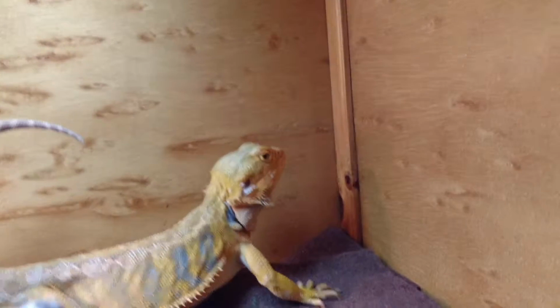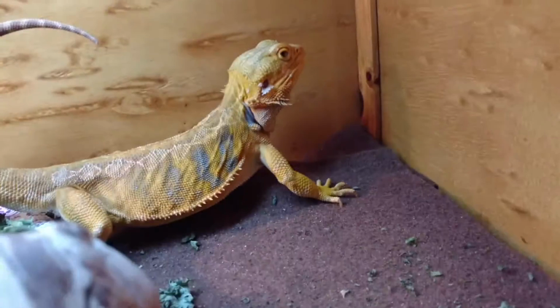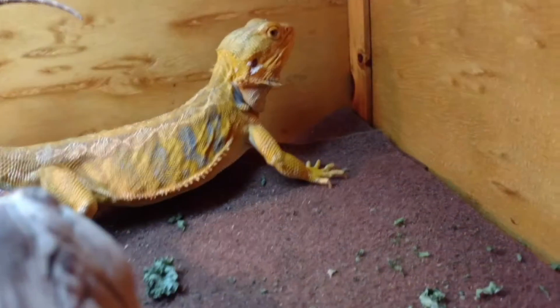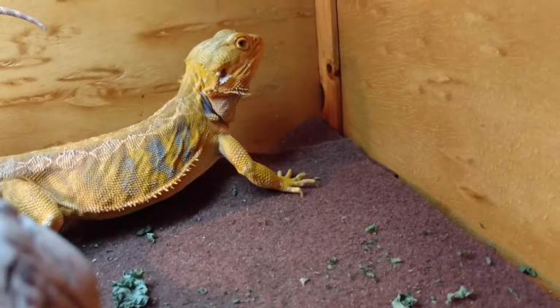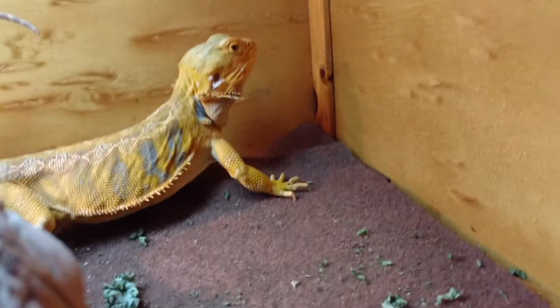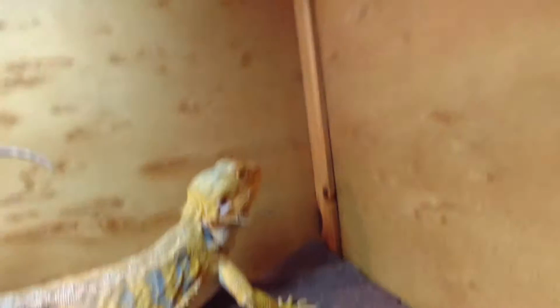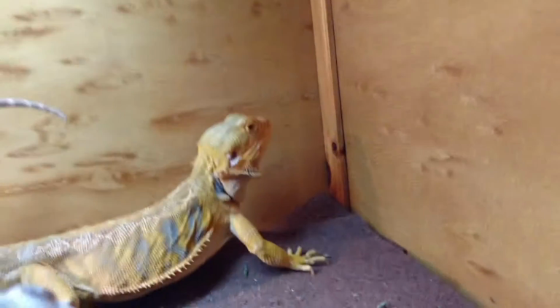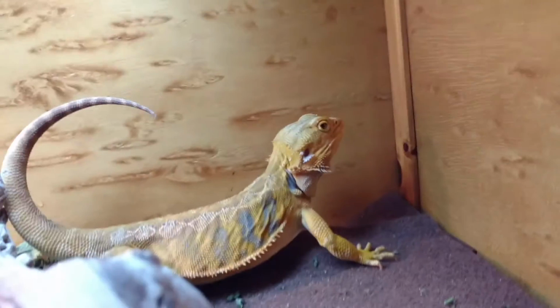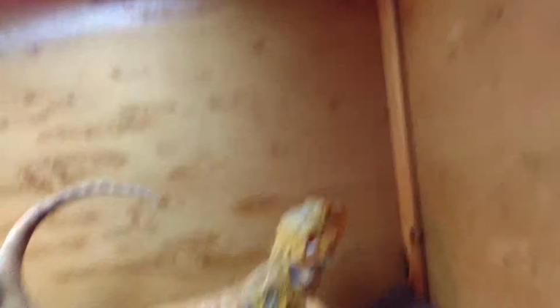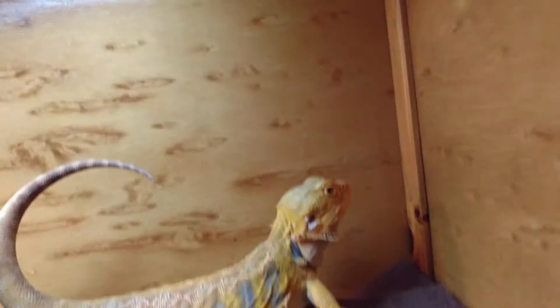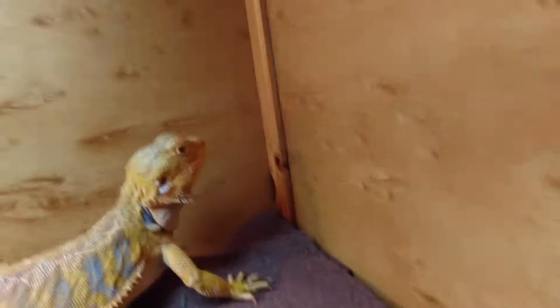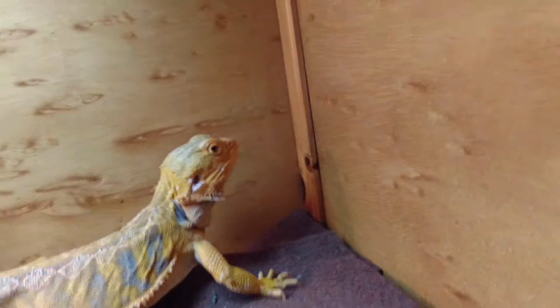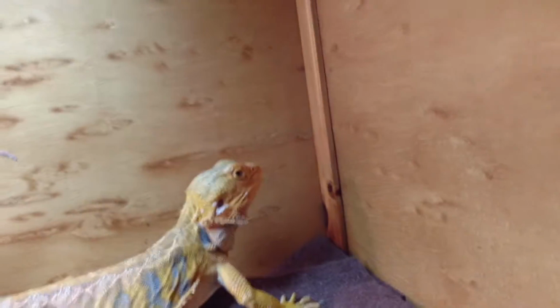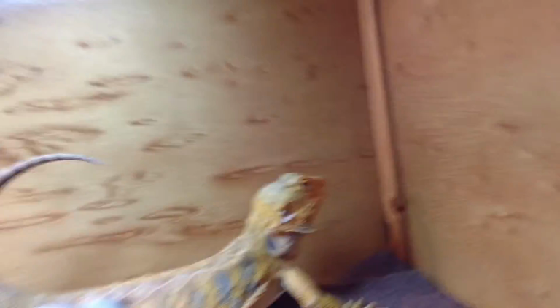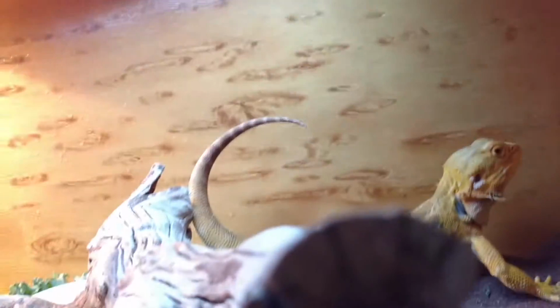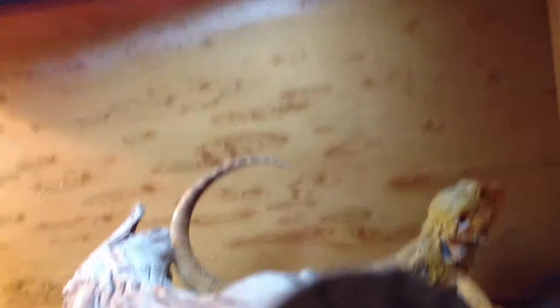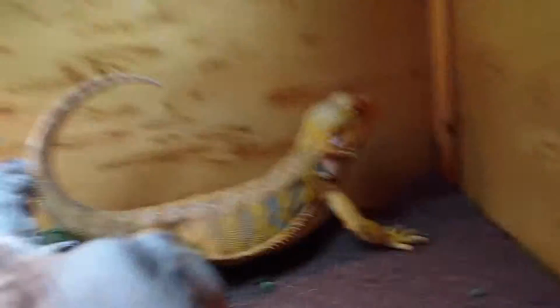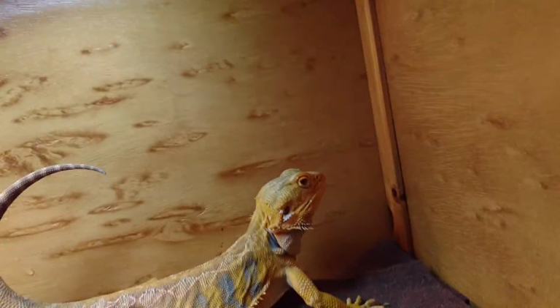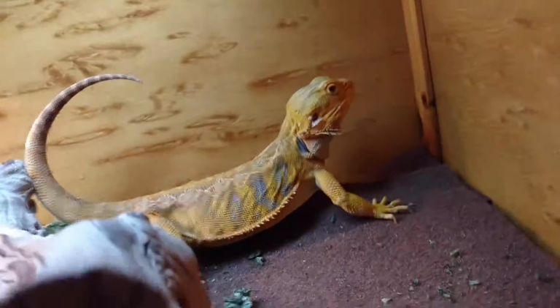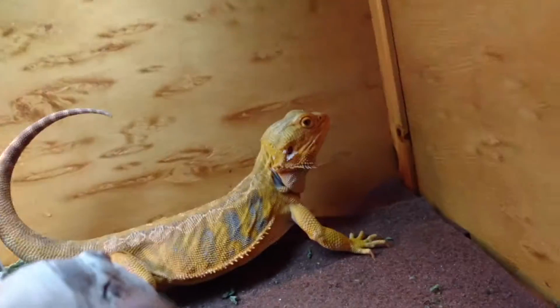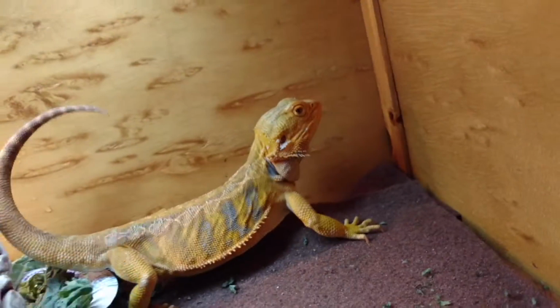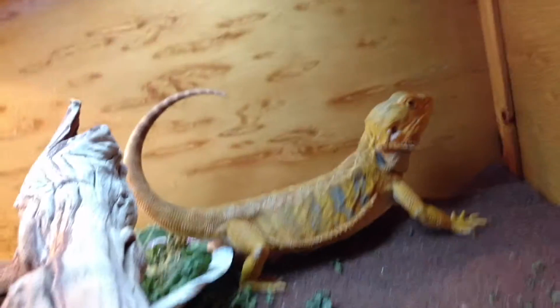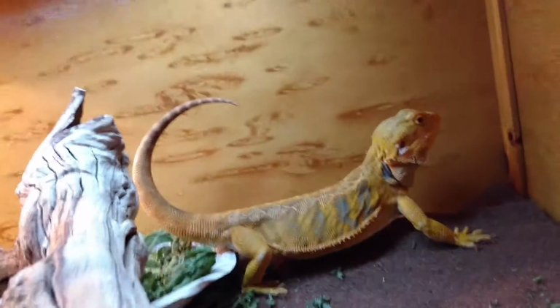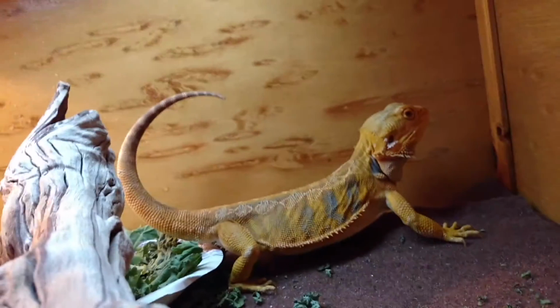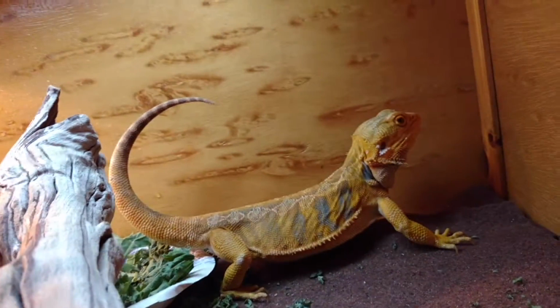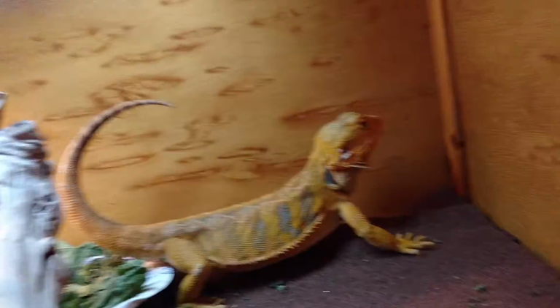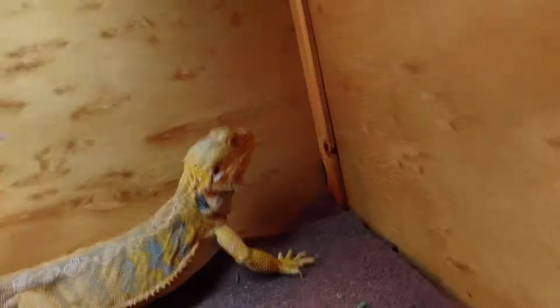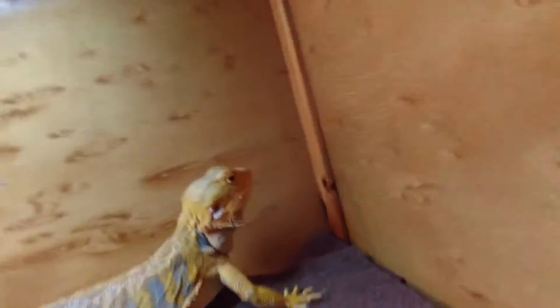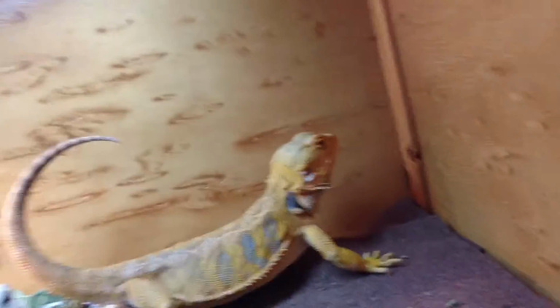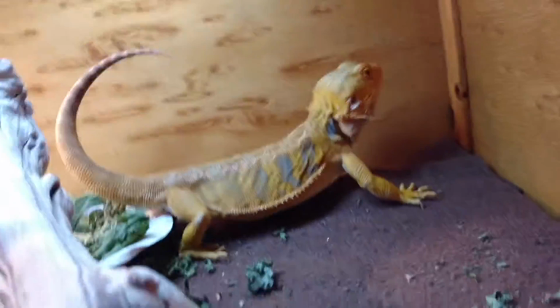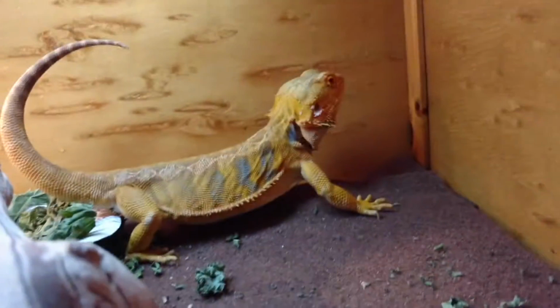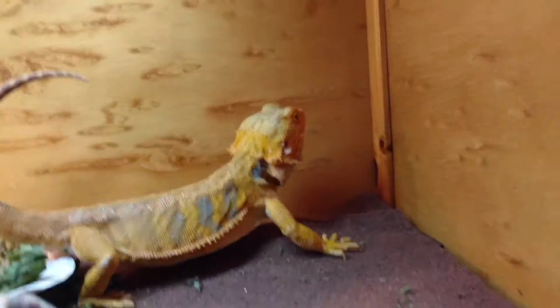A little bit of shedding going on, not much. It's a short snout though. Doesn't like to eat the veggies, so, kind of.